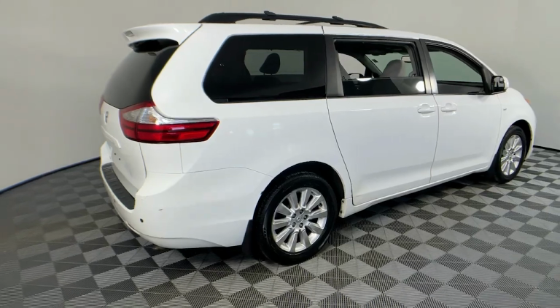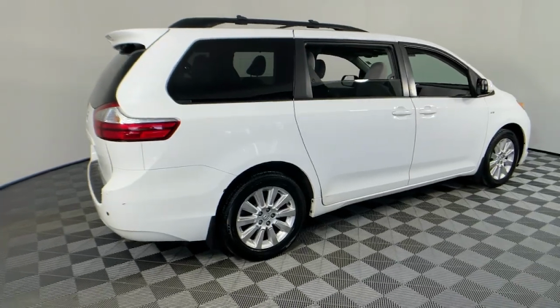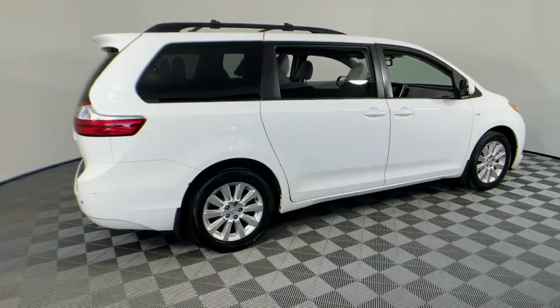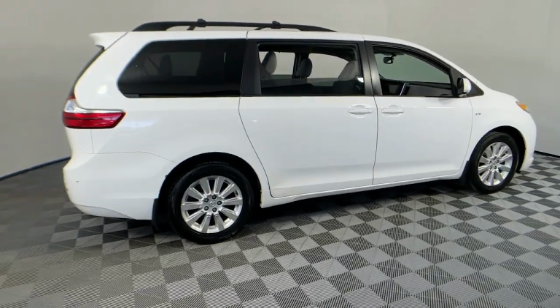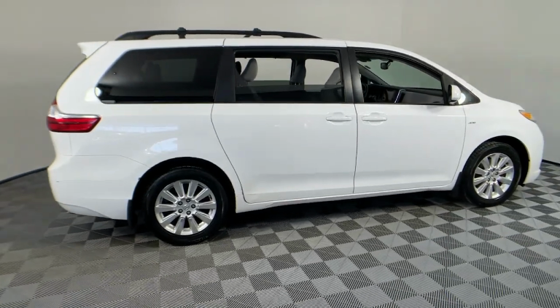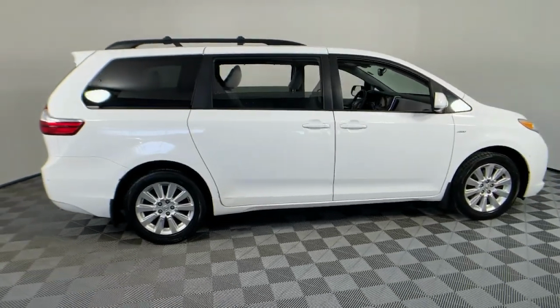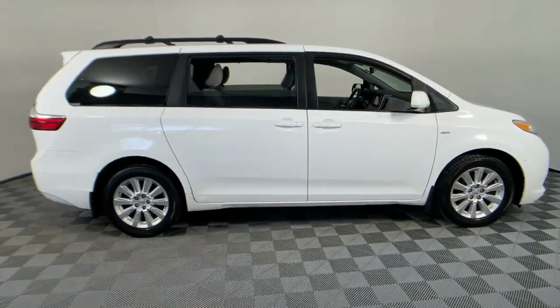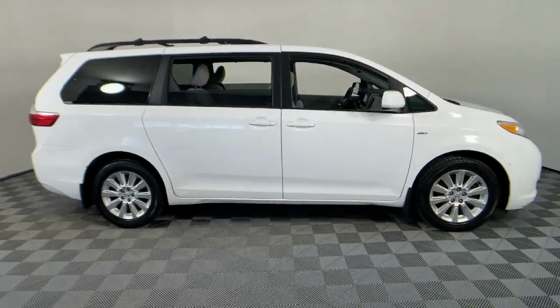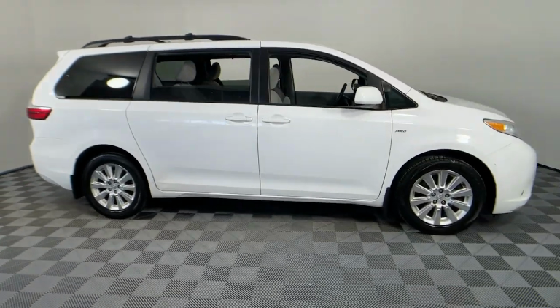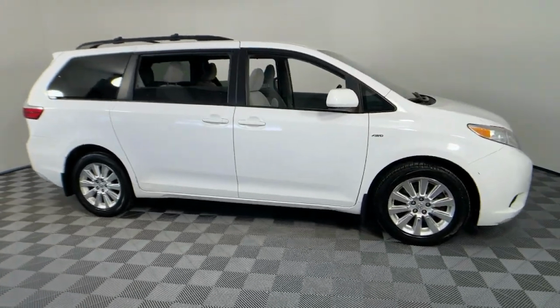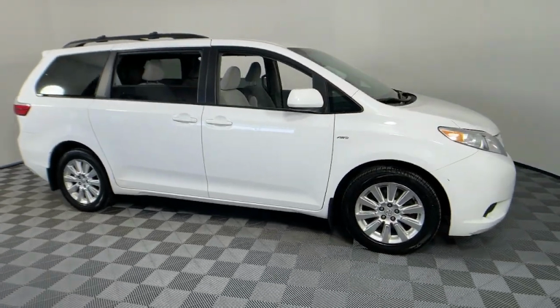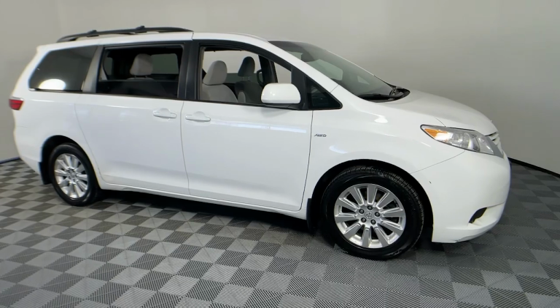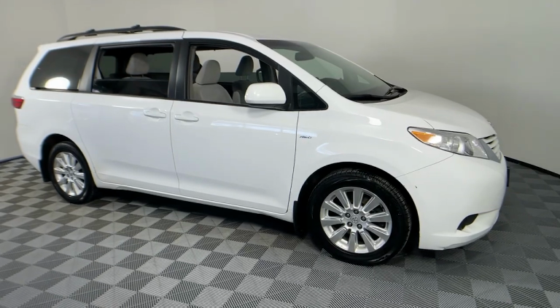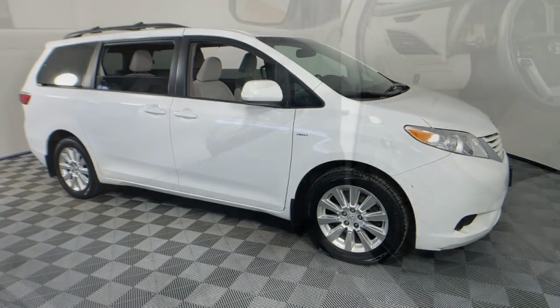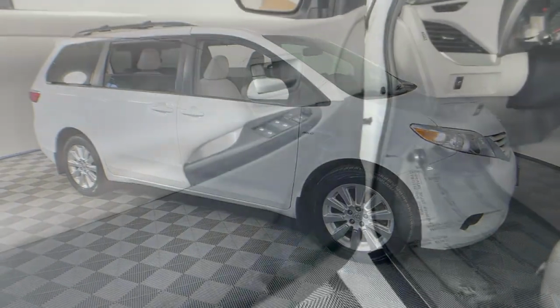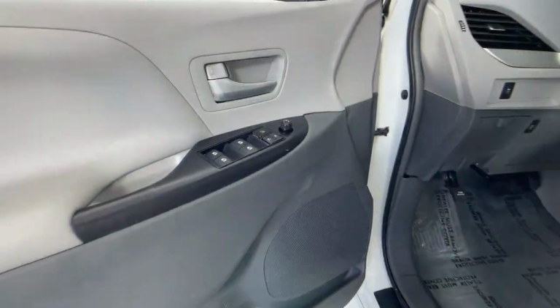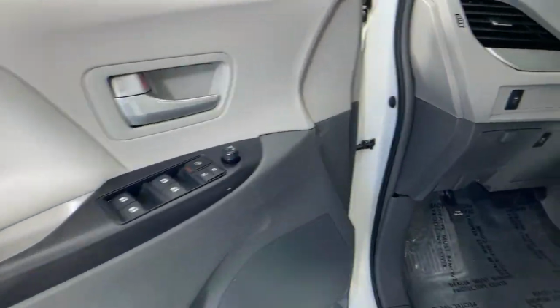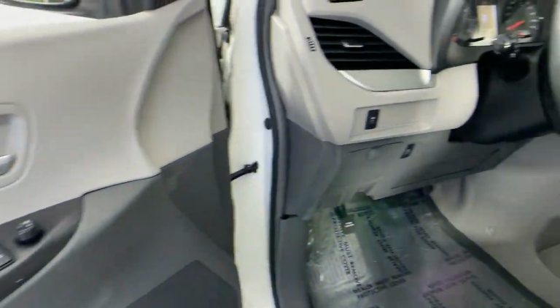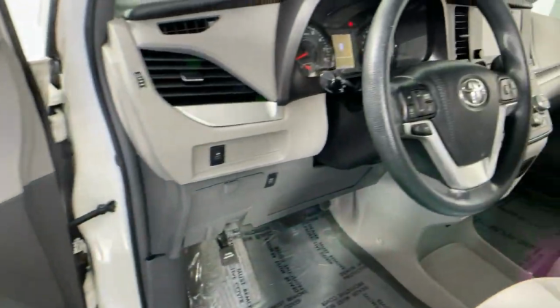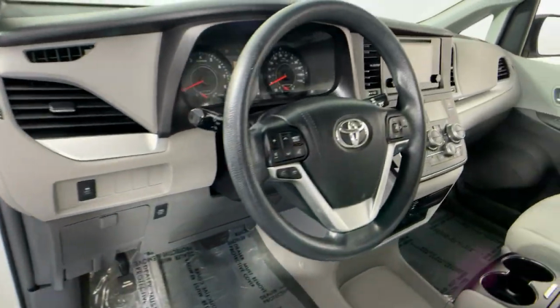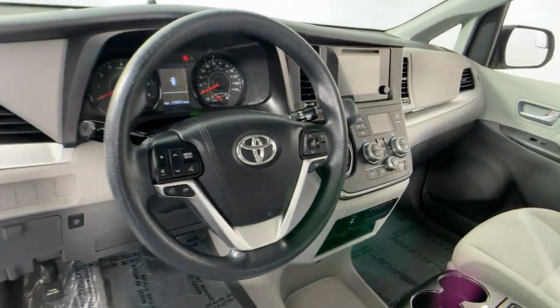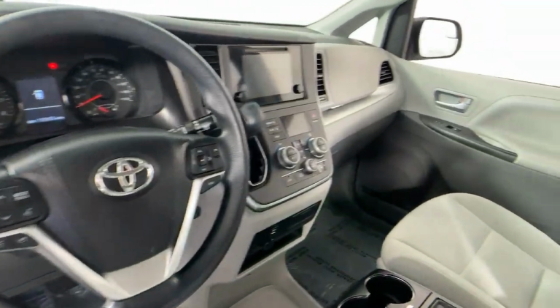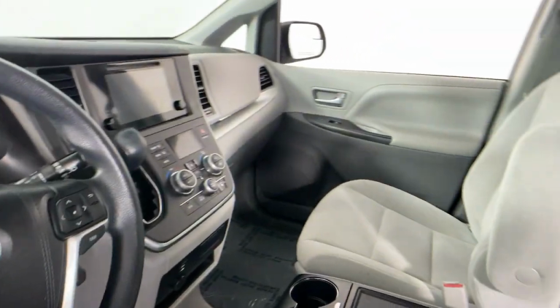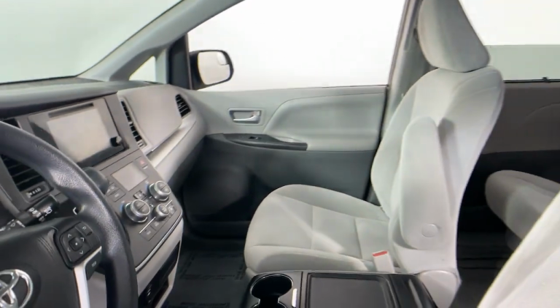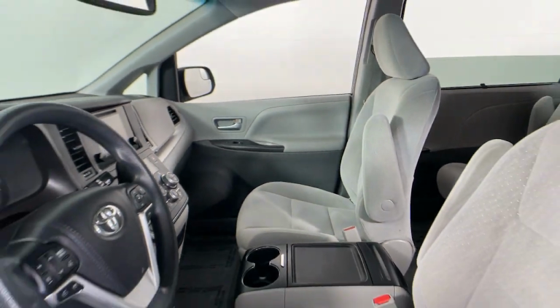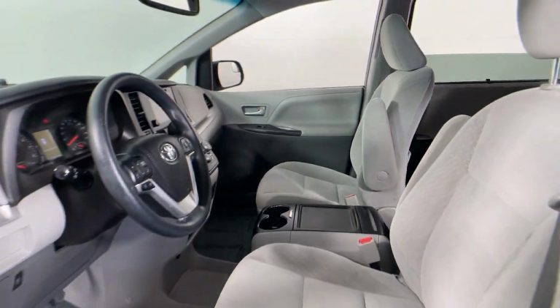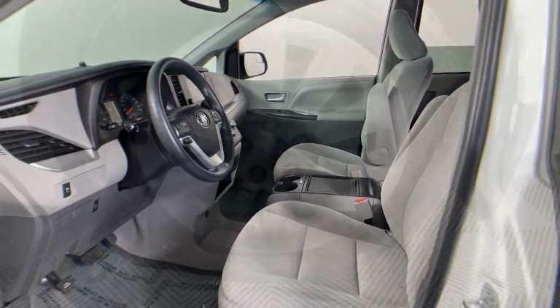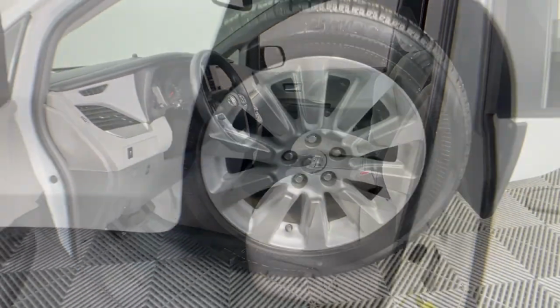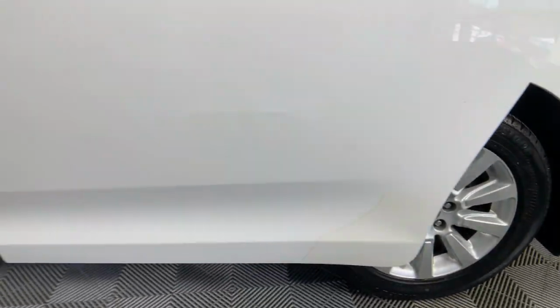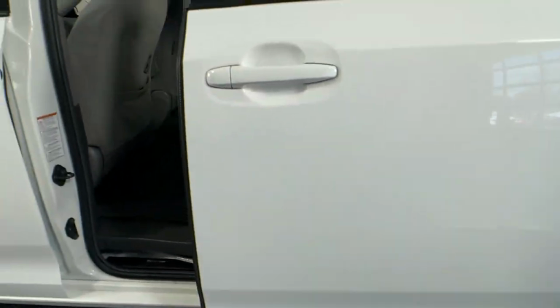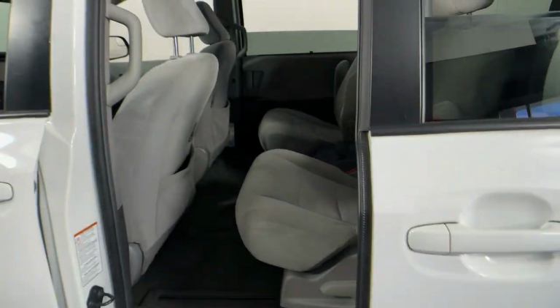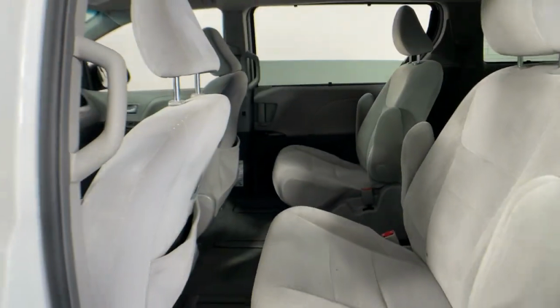Your next car could be the 2016 Toyota Sienna. This vehicle is an outstanding buy with fewer than 120,000 miles on the odometer. Take a closer look at this refined and luxurious Sienna.